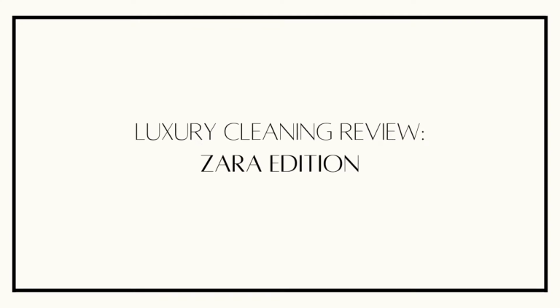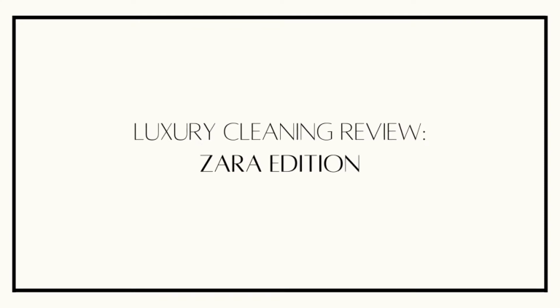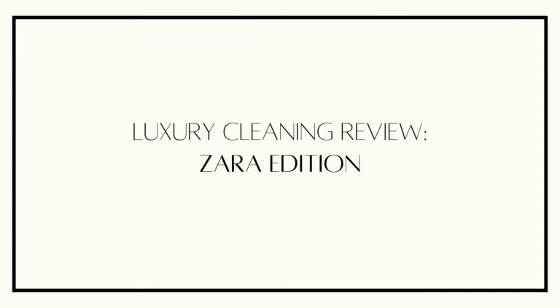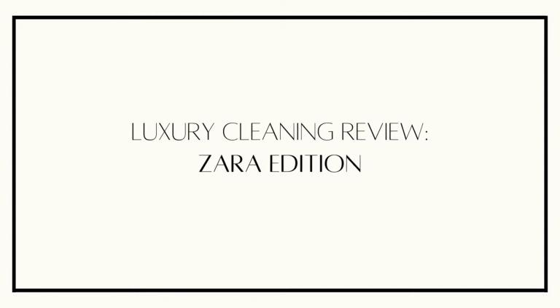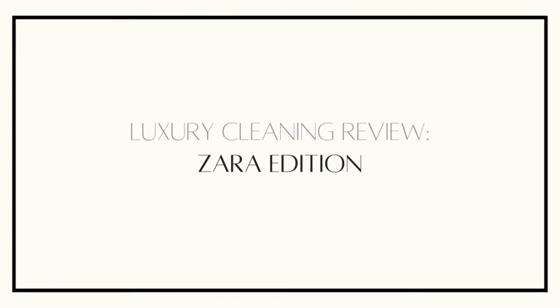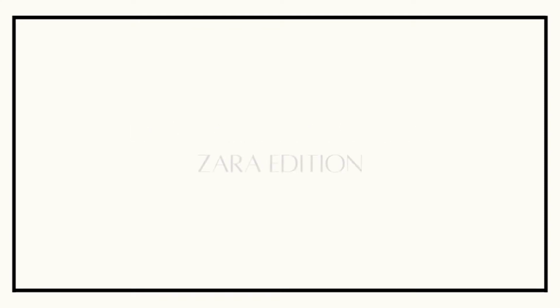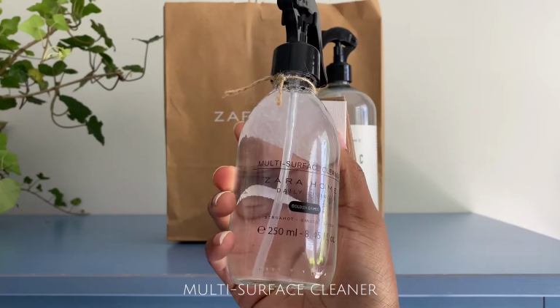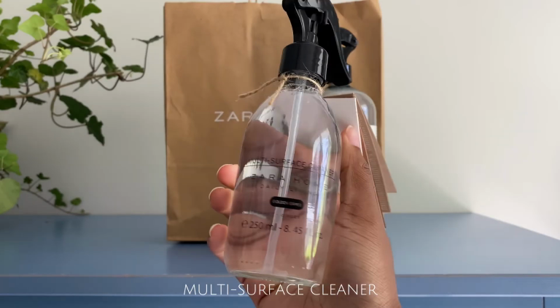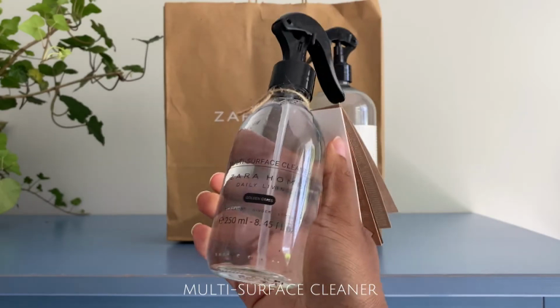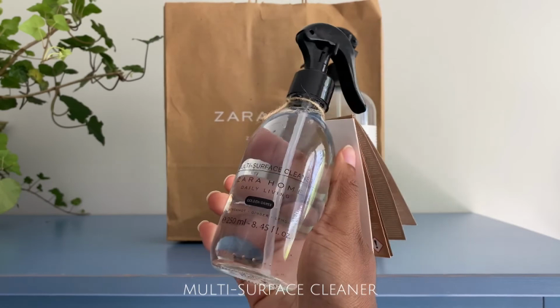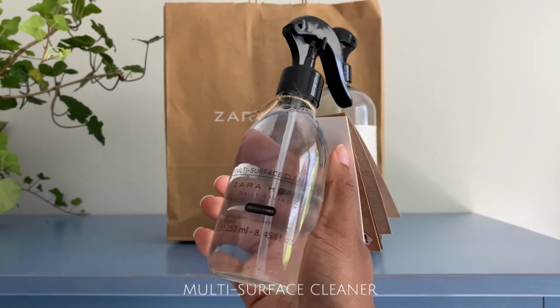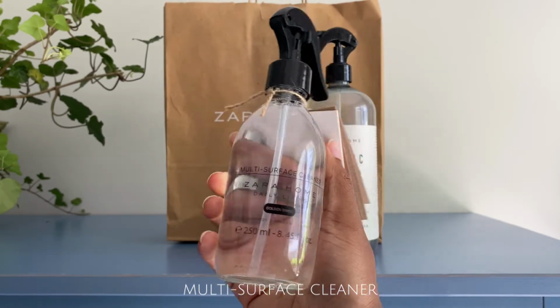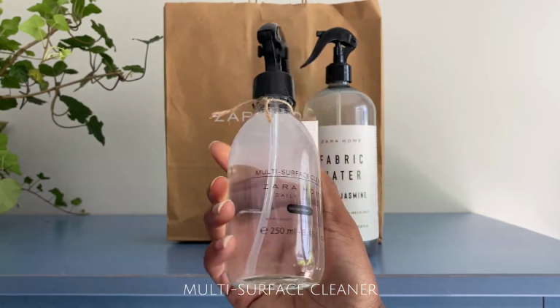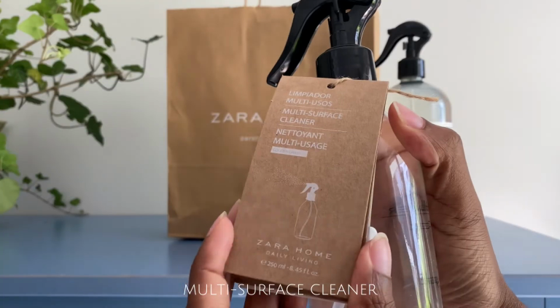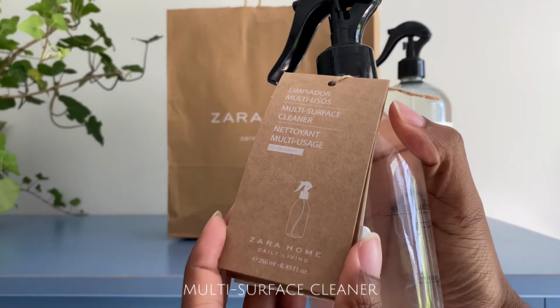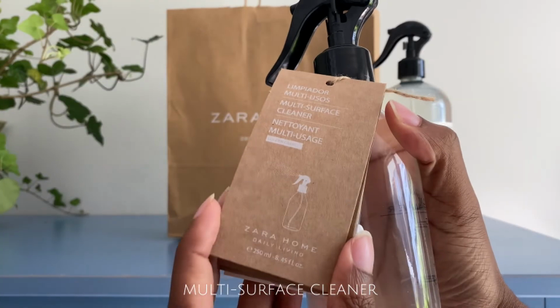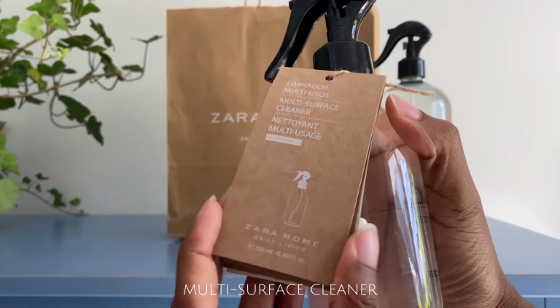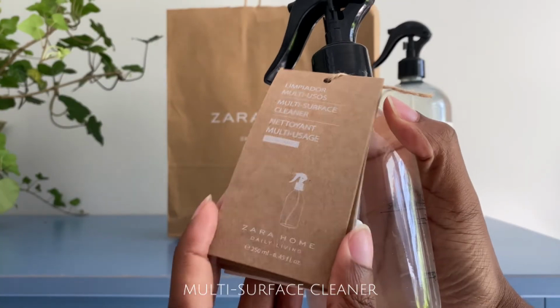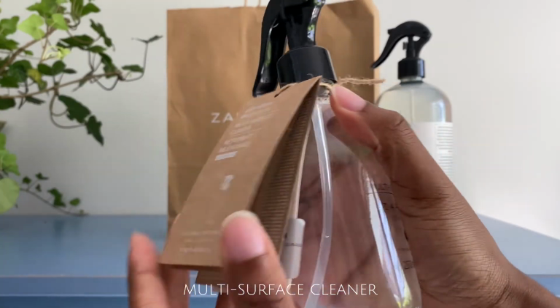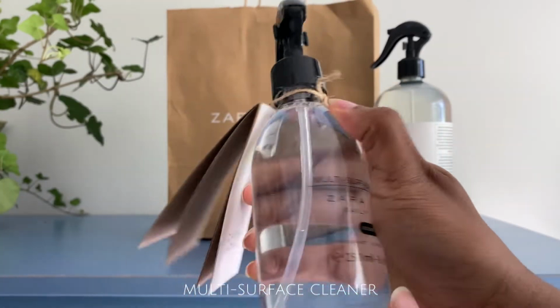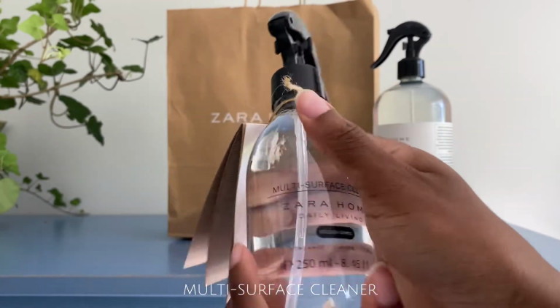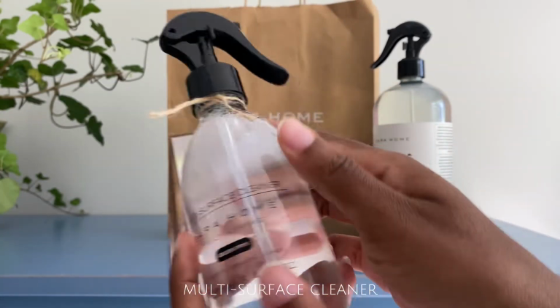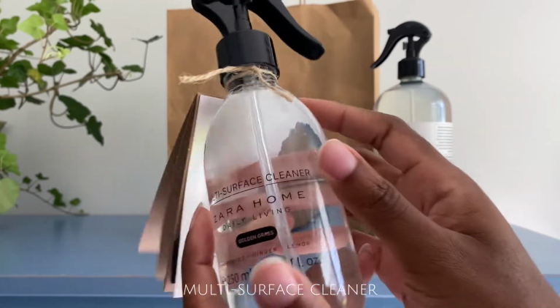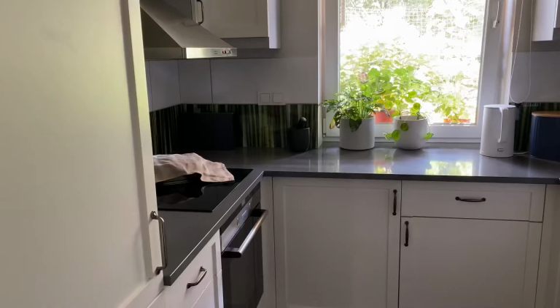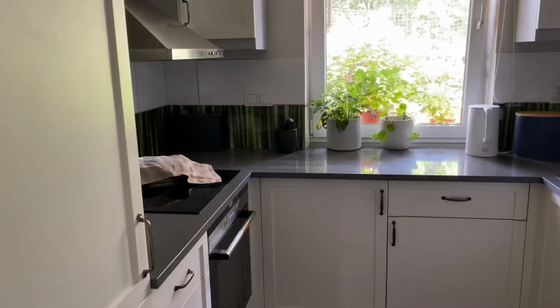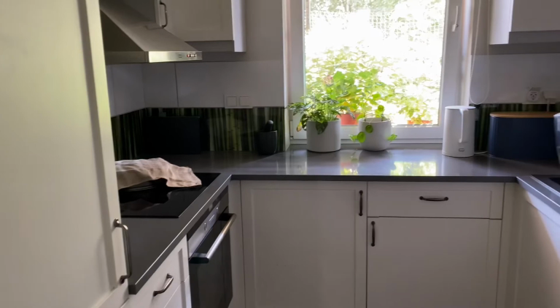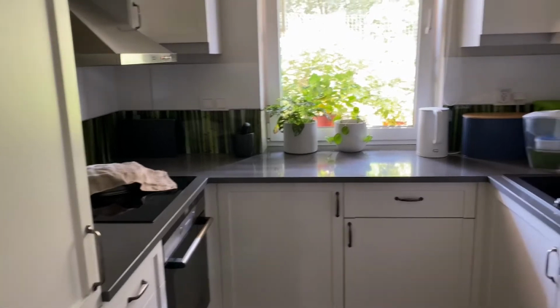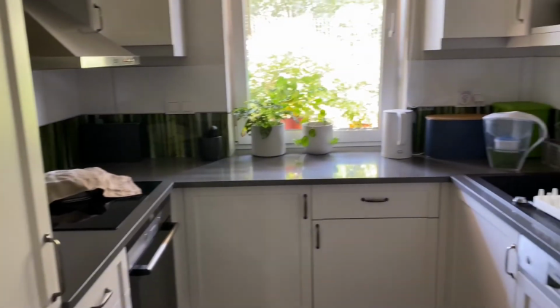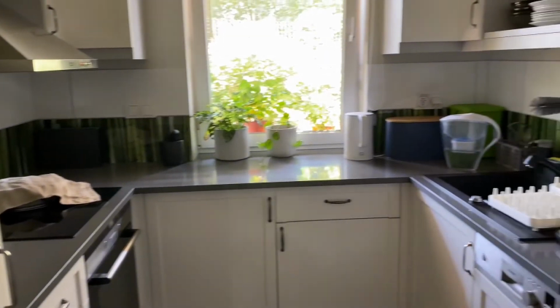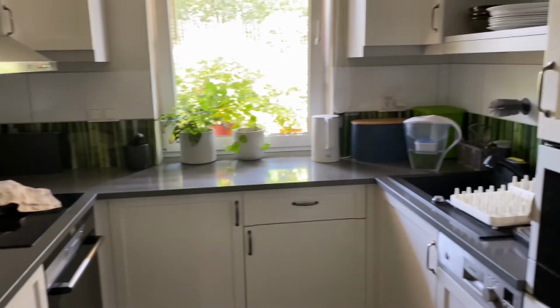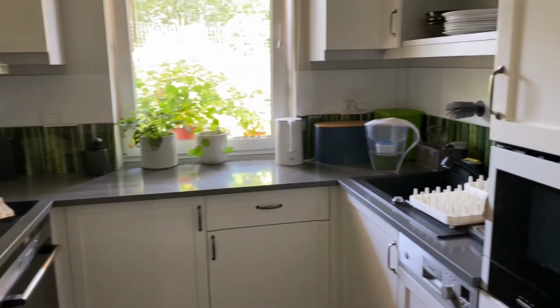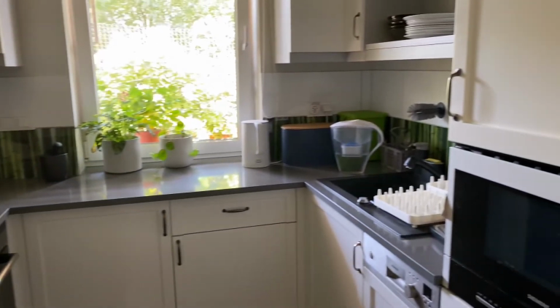Starting with the multi-surface cleaner which retails for £8, I'm going to be cleaning my kitchen cabinets. We had a very big cooking and canning session on the weekend so my doors are especially dirty.